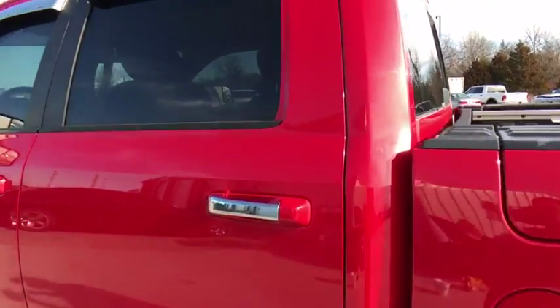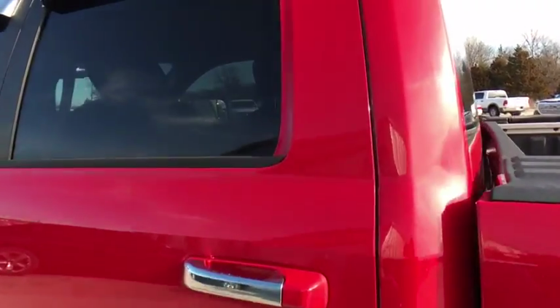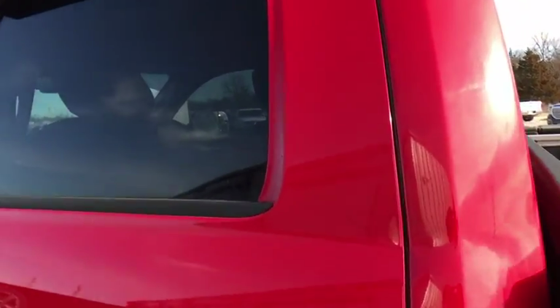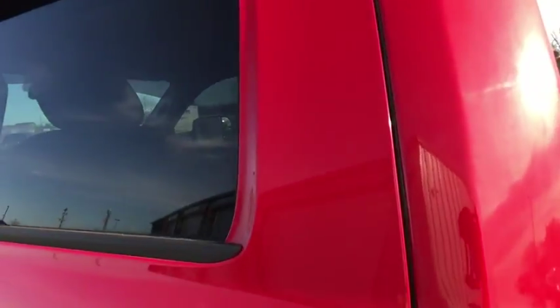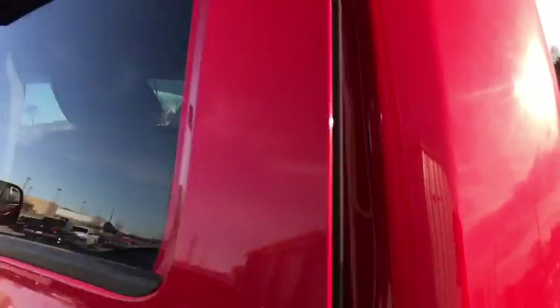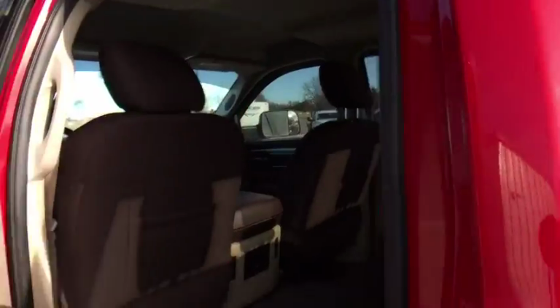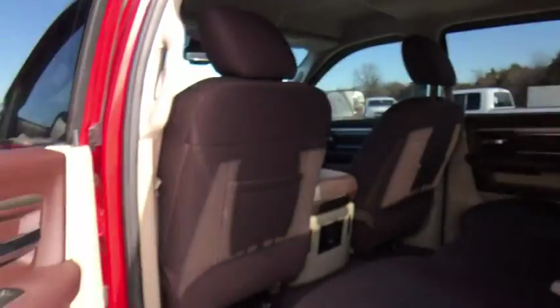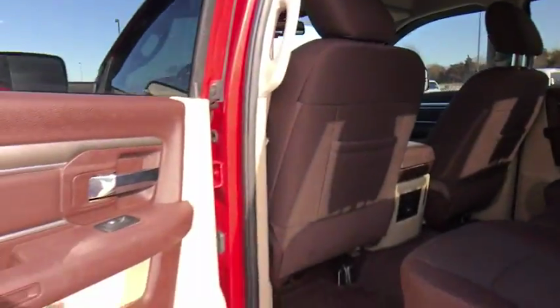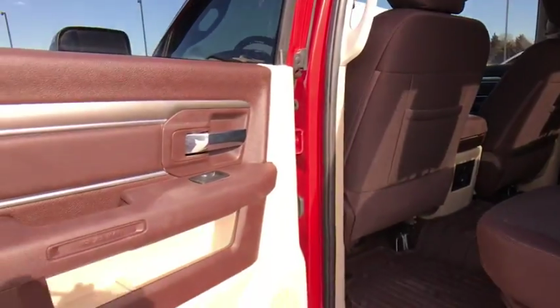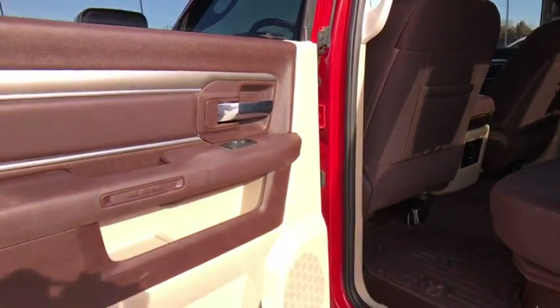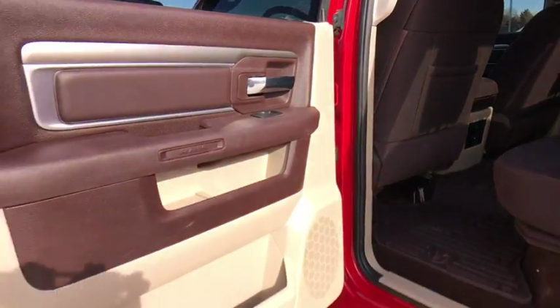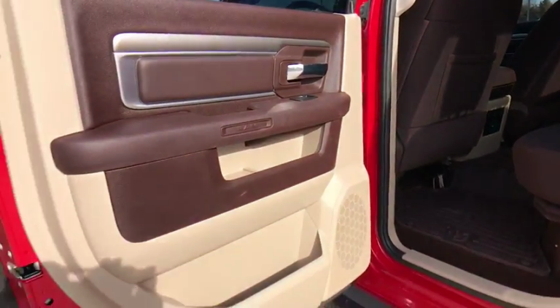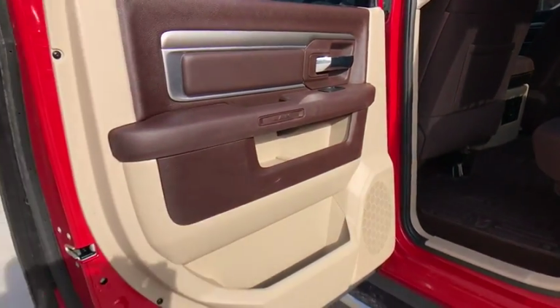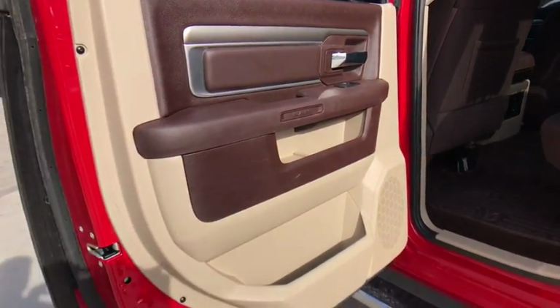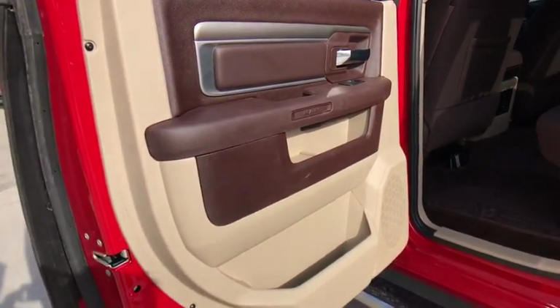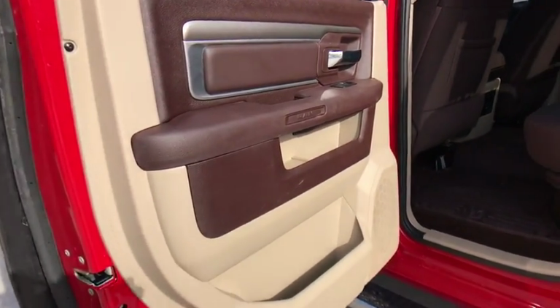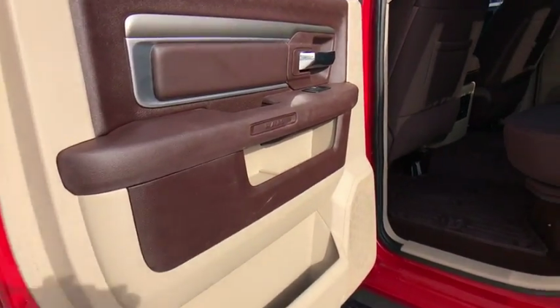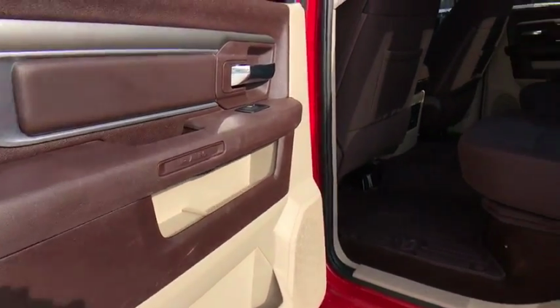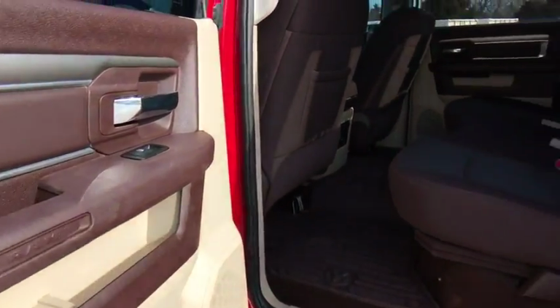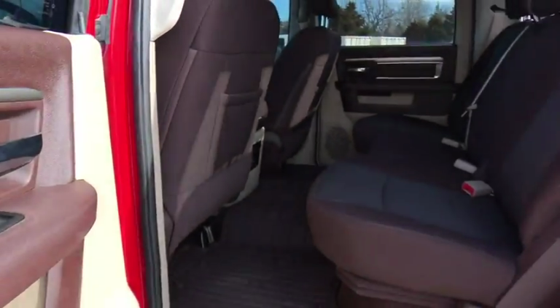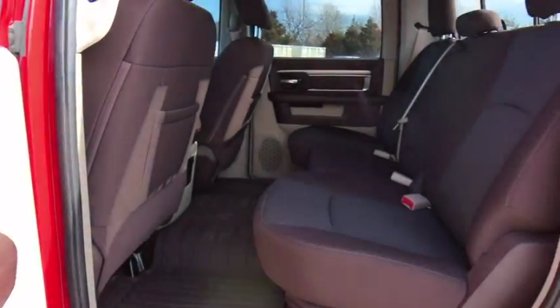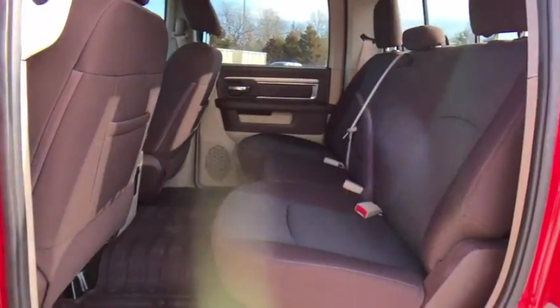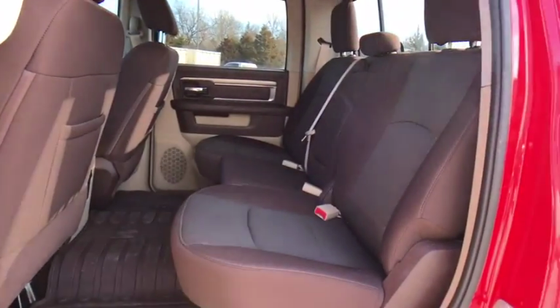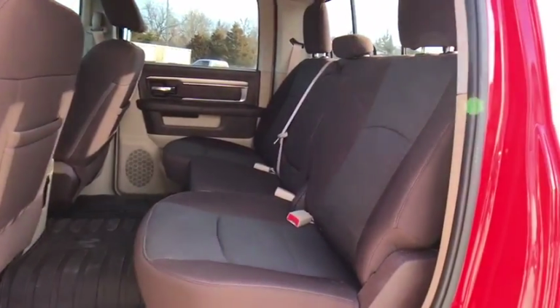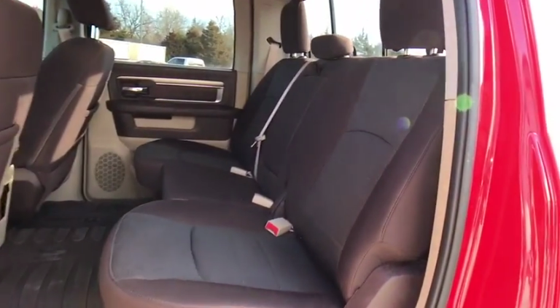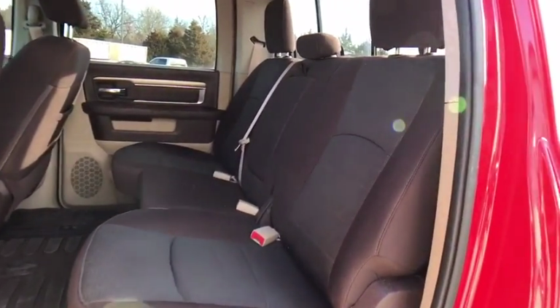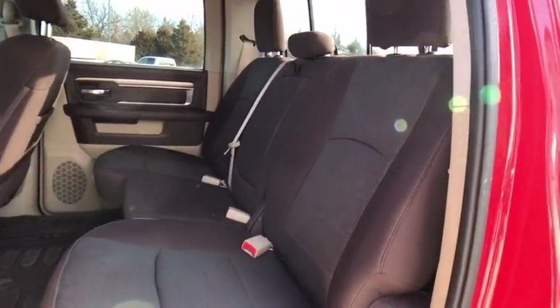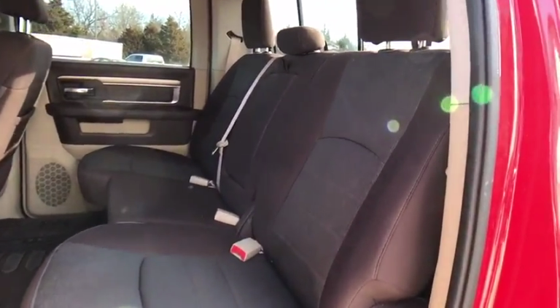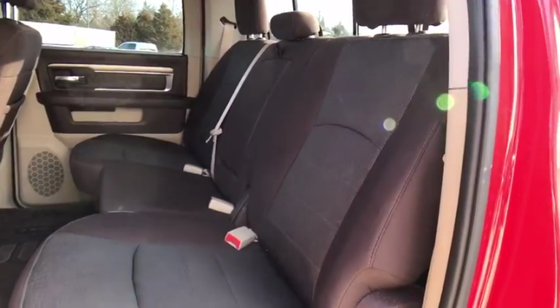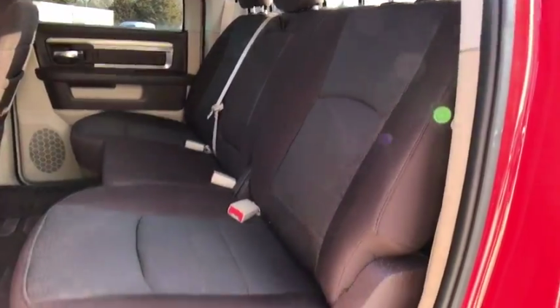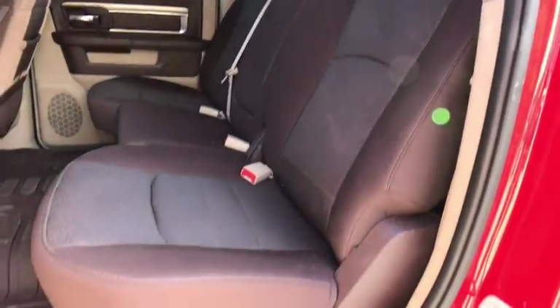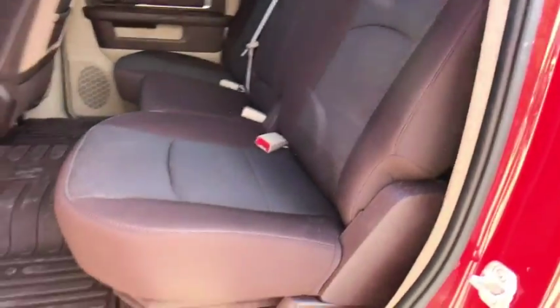Remote keyless entry, panic alarm, tilt steering wheel, front reading lamp, passenger vanity mirror, speed control, low tire pressure warning.